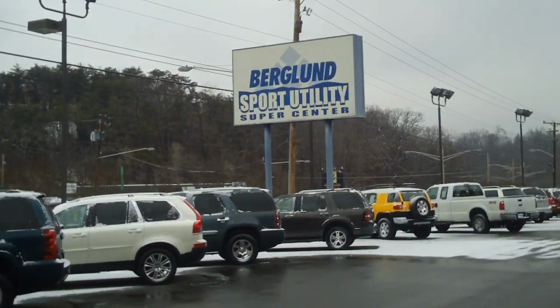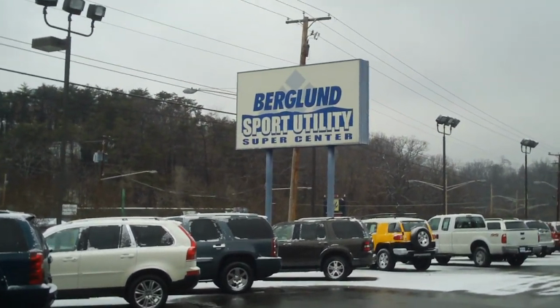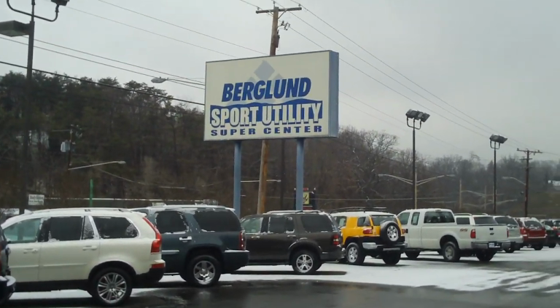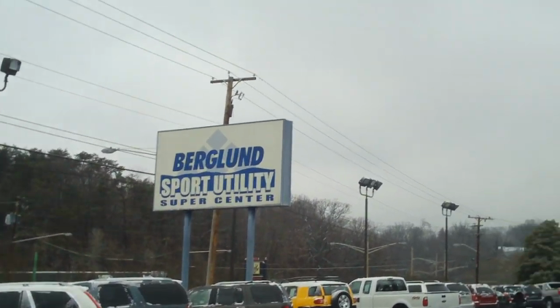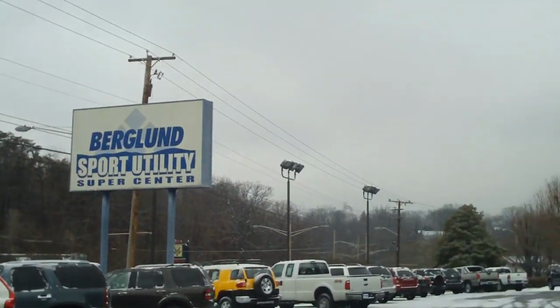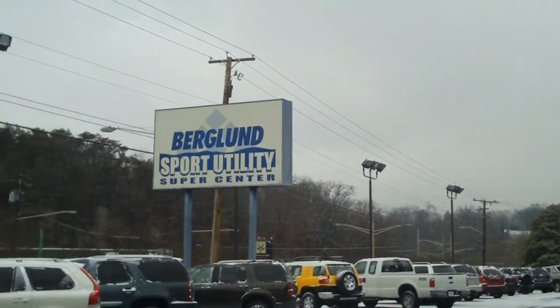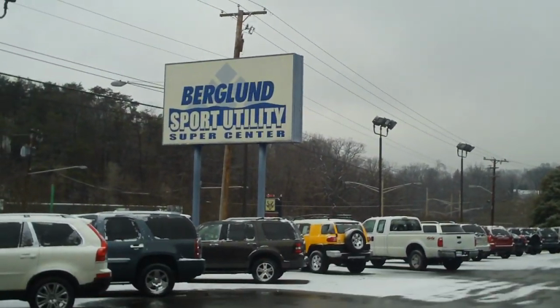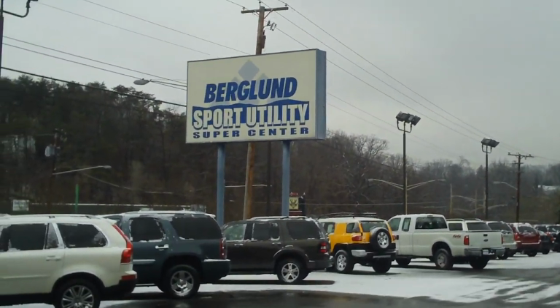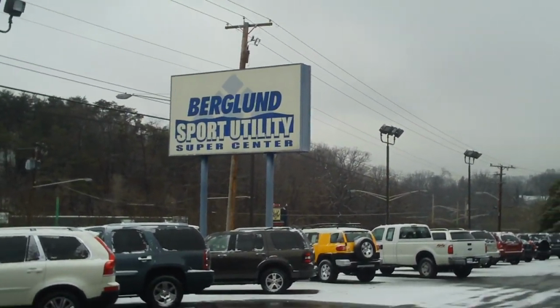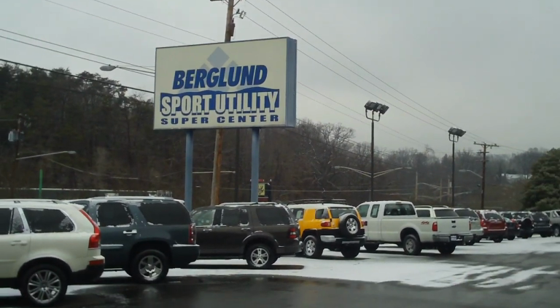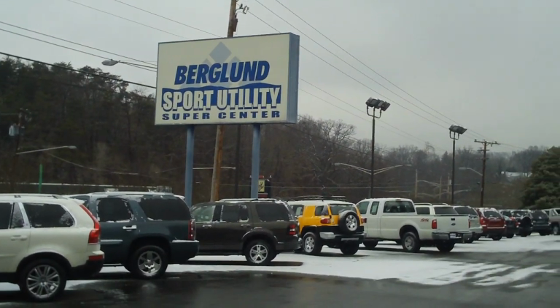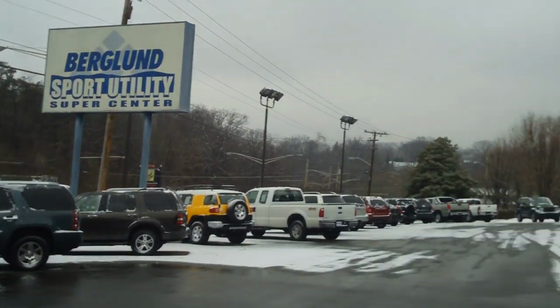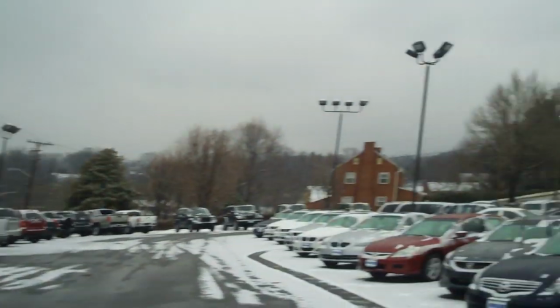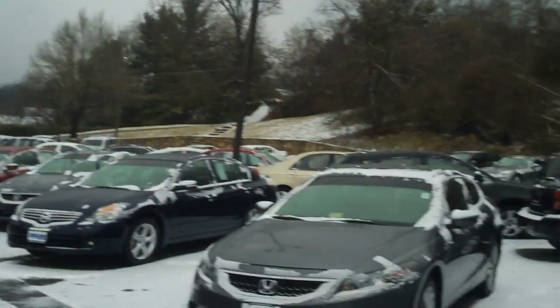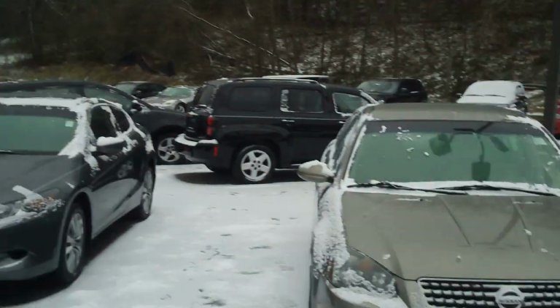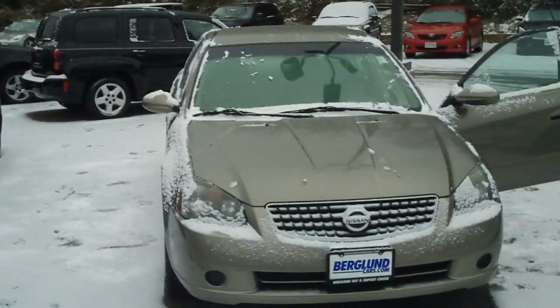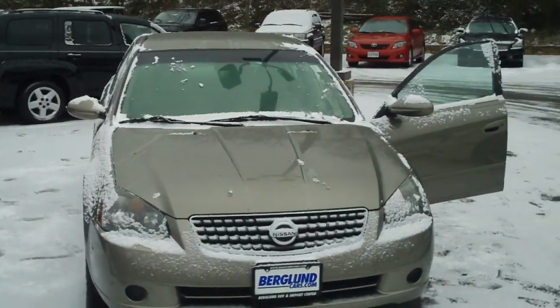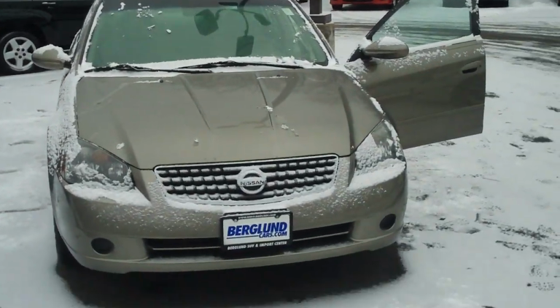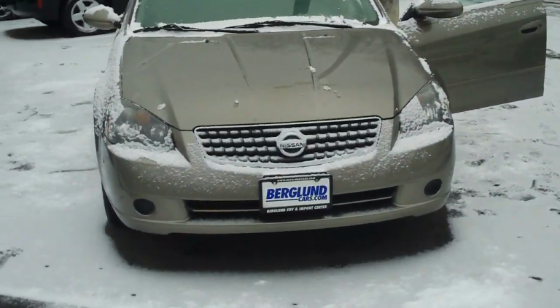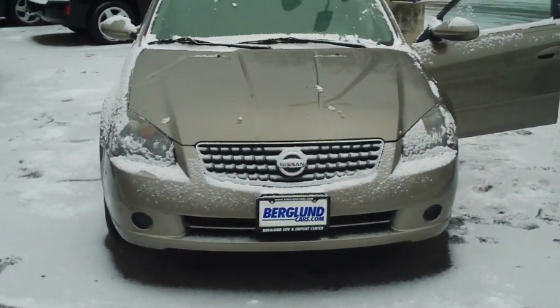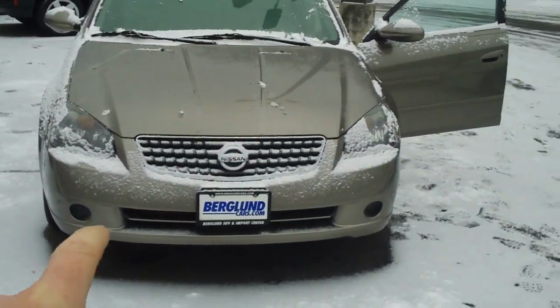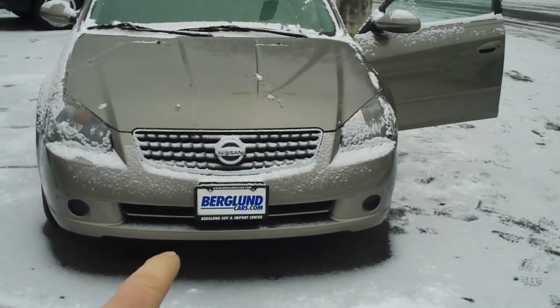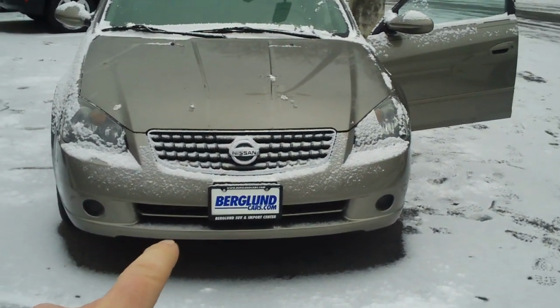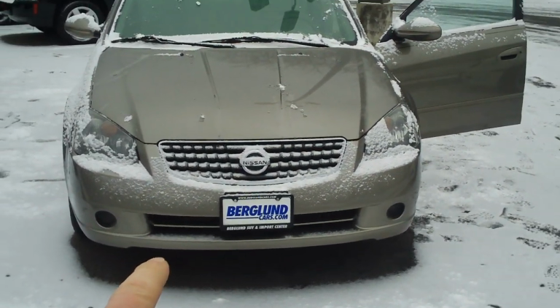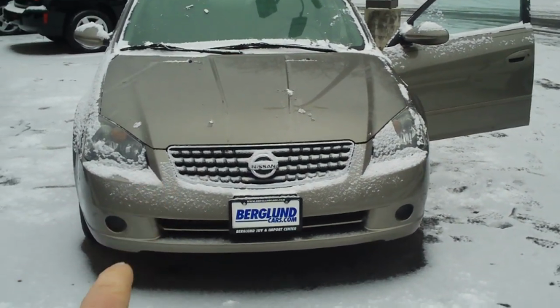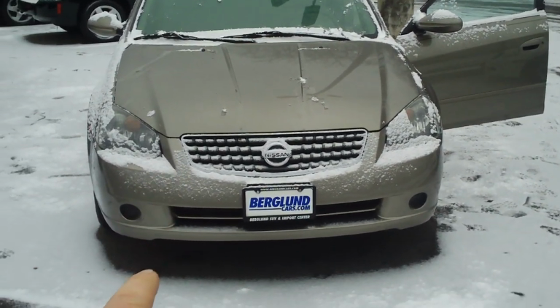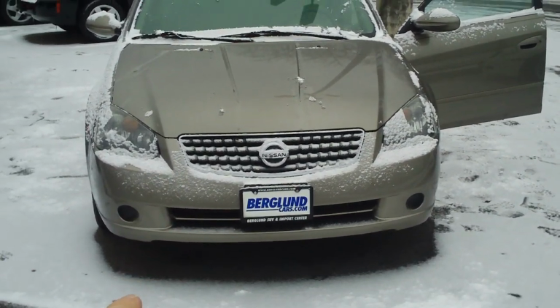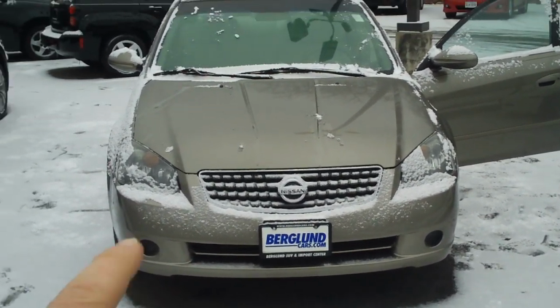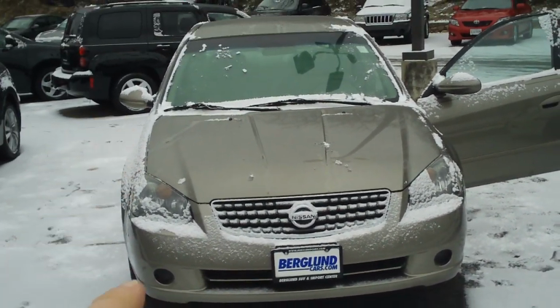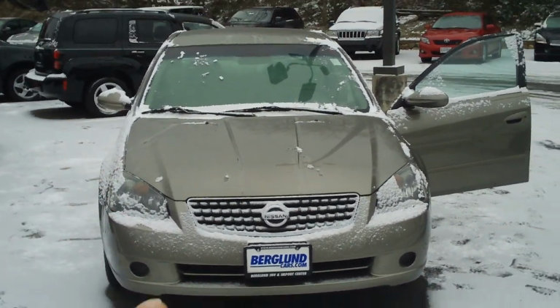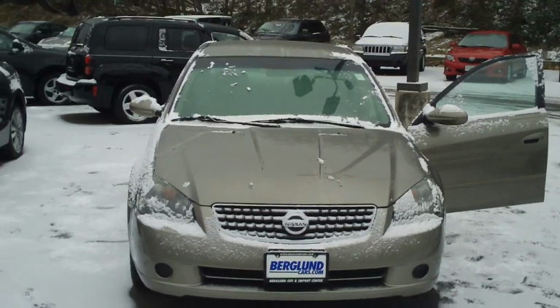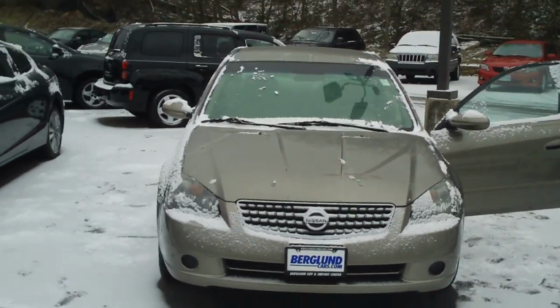FrazierHughes.com sales, 3530 Franklin Road. This is berglansuv.com. The next vehicle on the agenda today is a 2005 Nissan Altima.